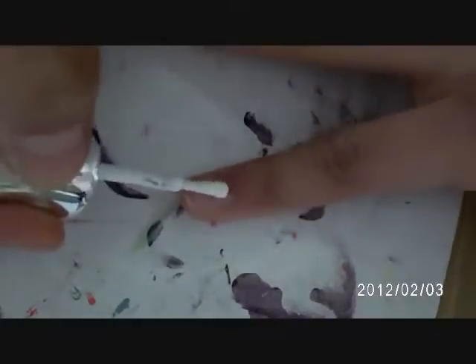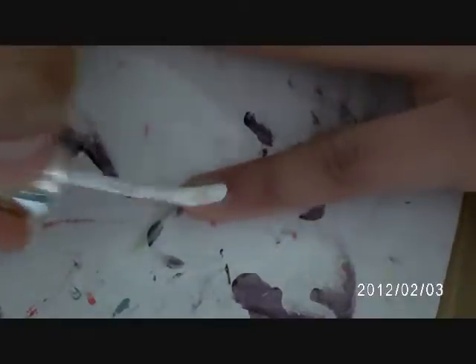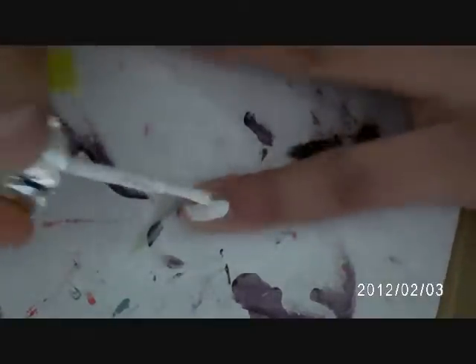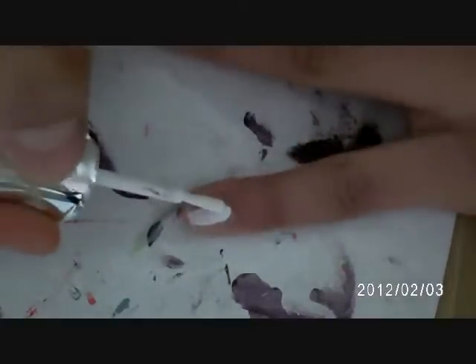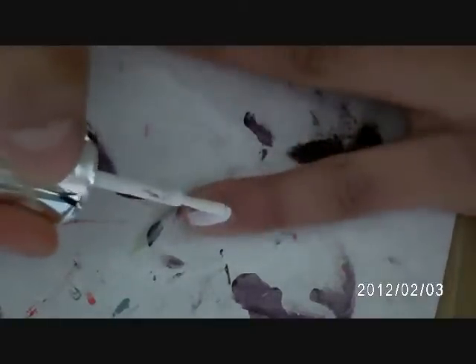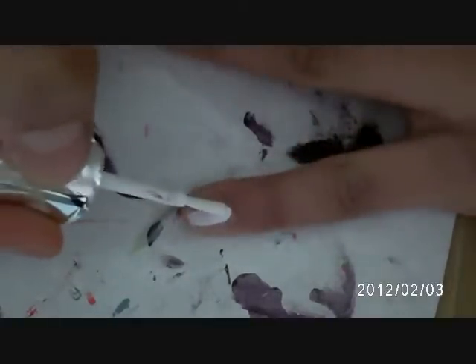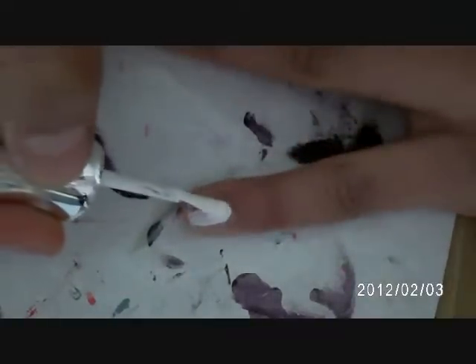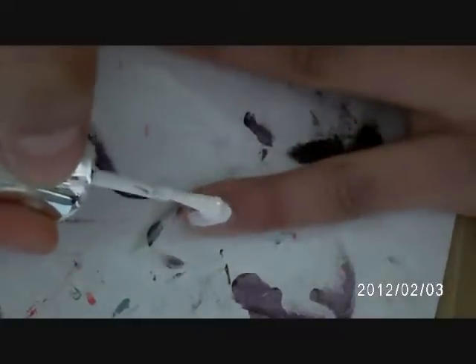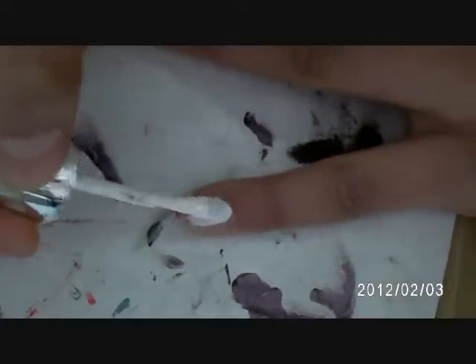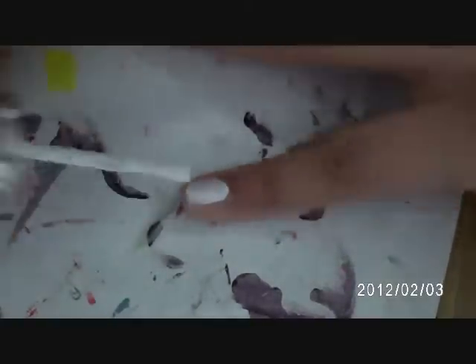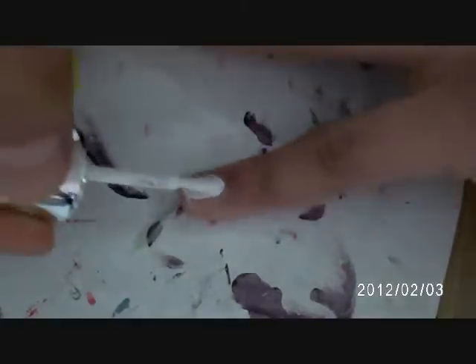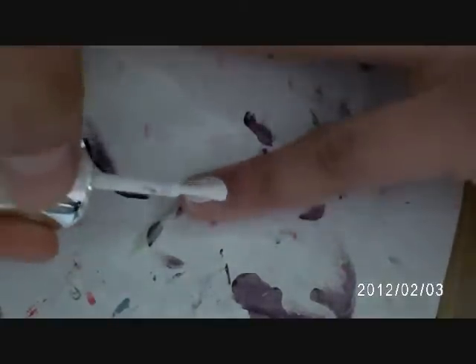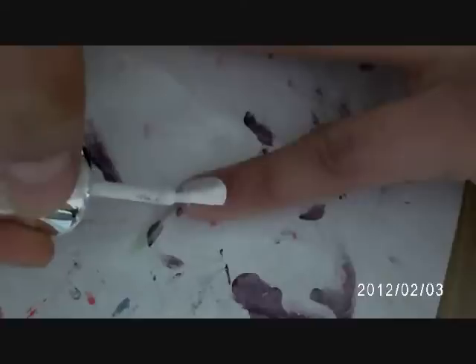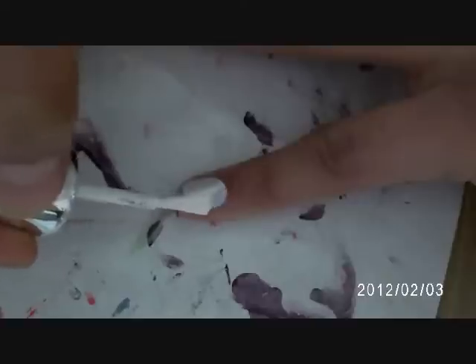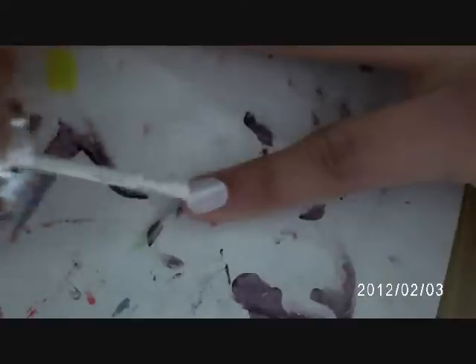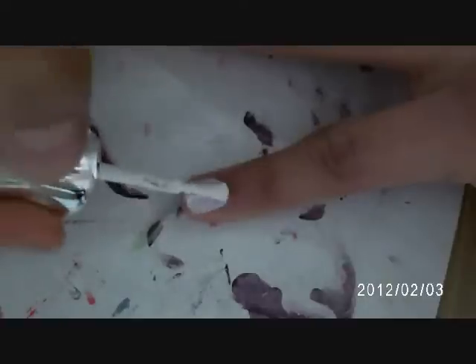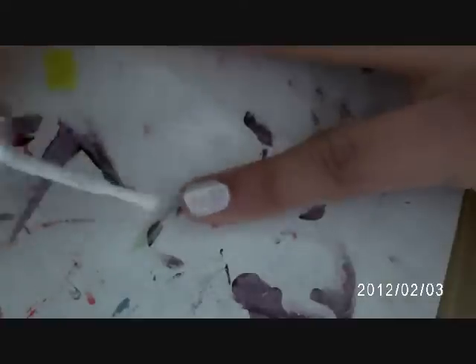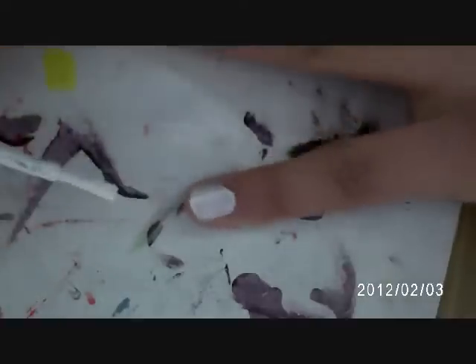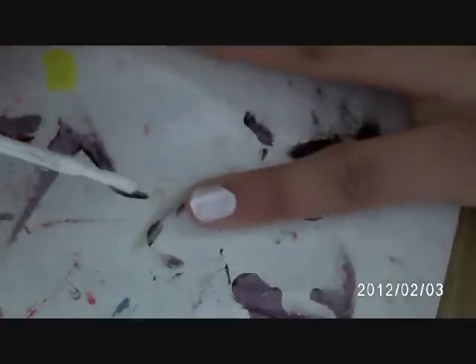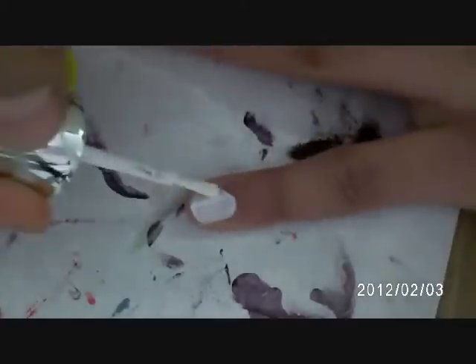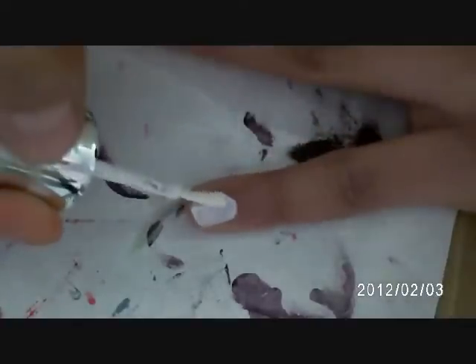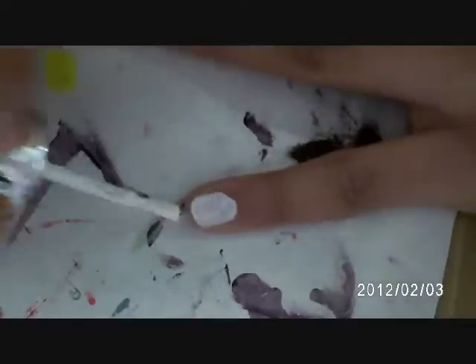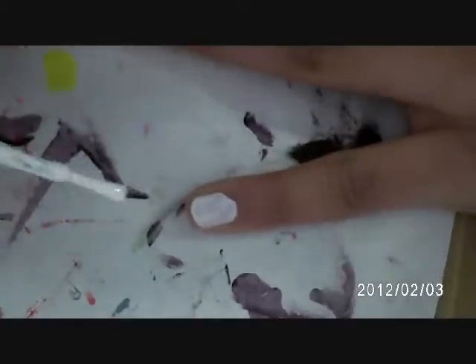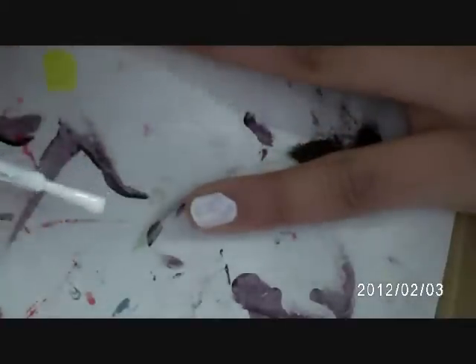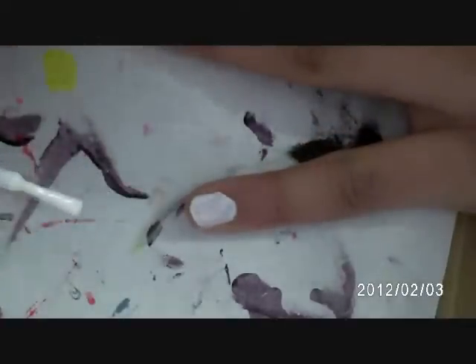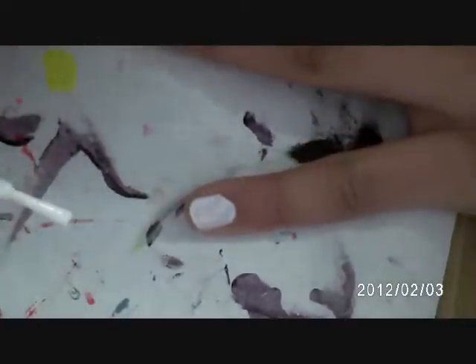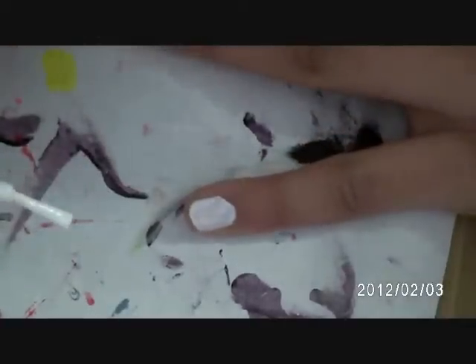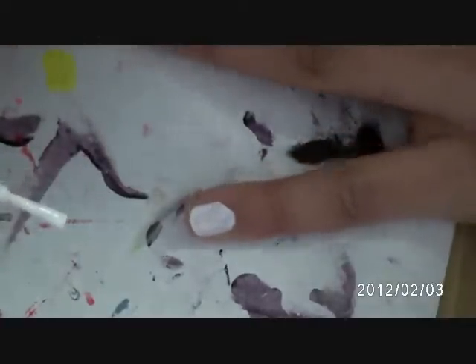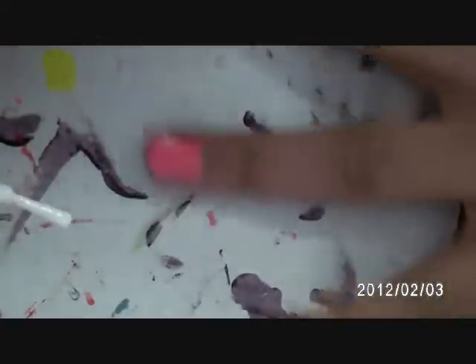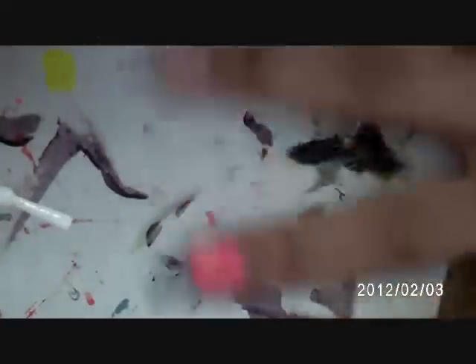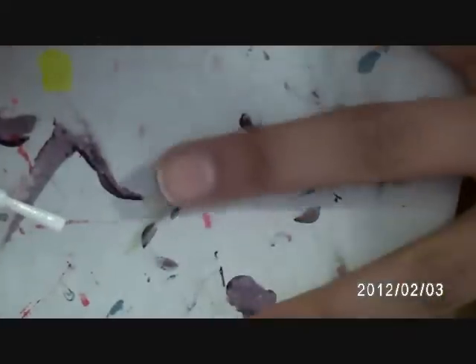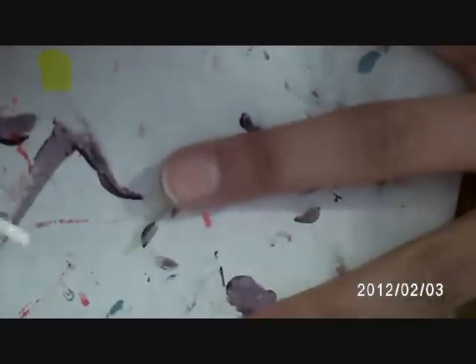First, start off by painting your nails white. I just ruined my ring finger as you can tell — I'll fix that. You'll need two coats of that, but first I'm just doing one.